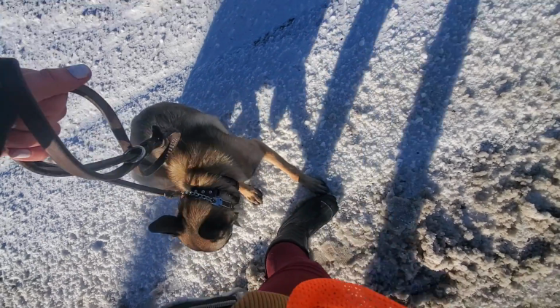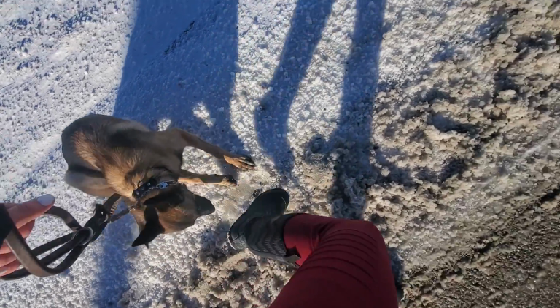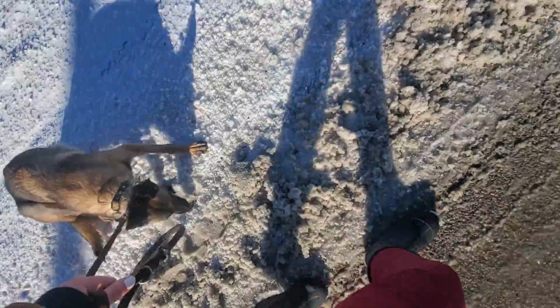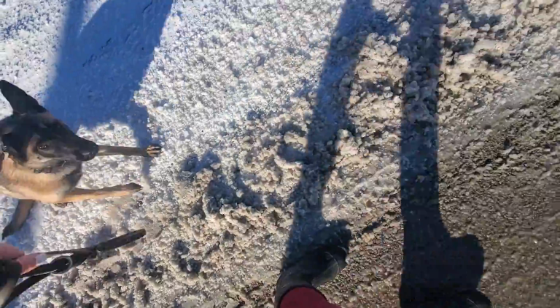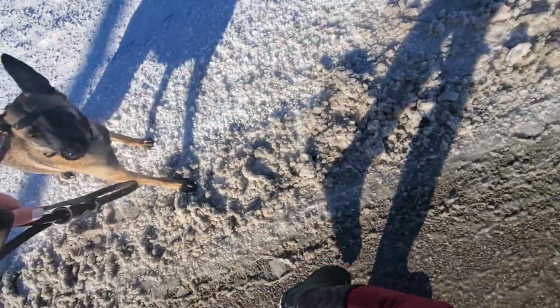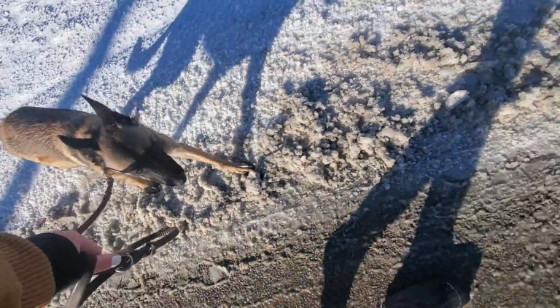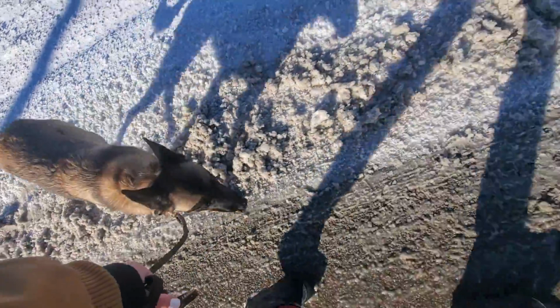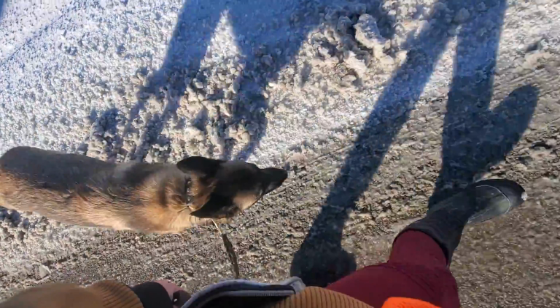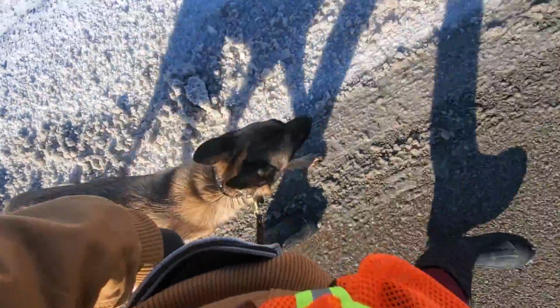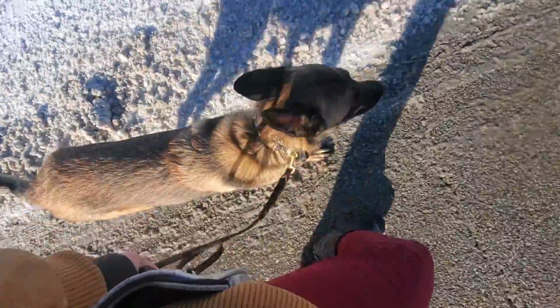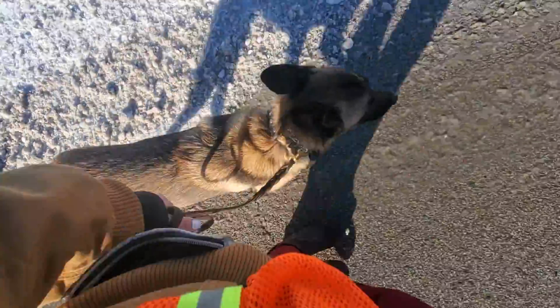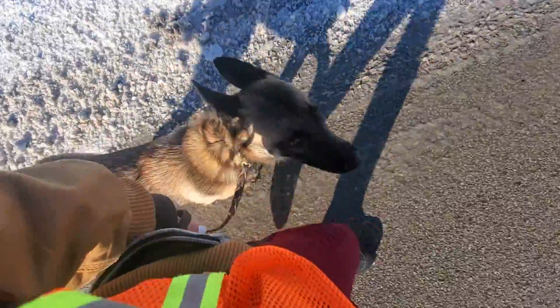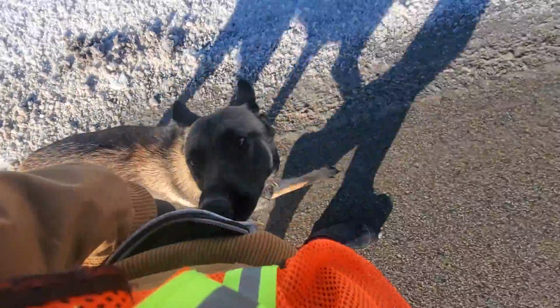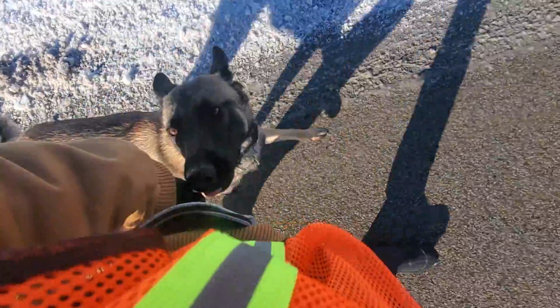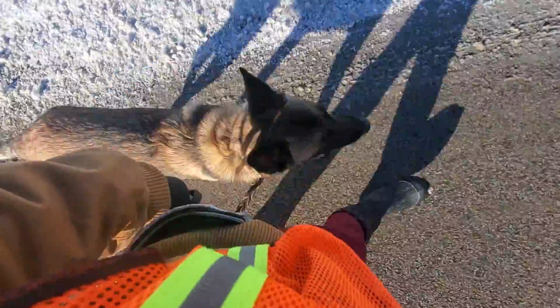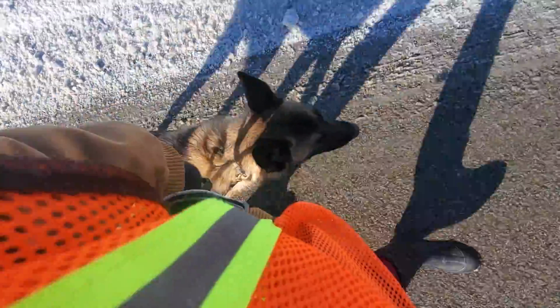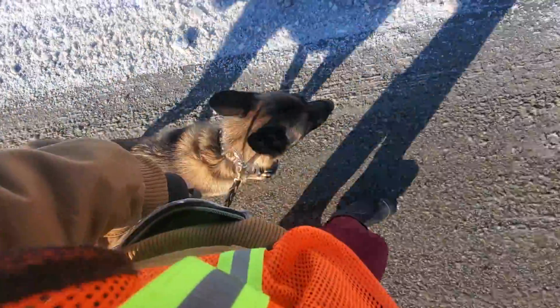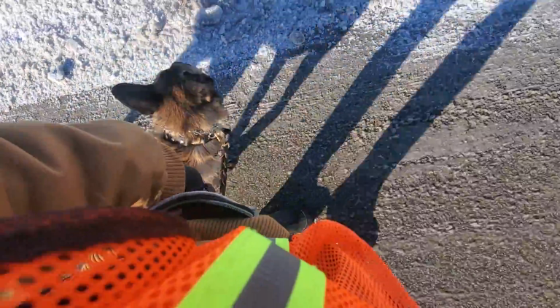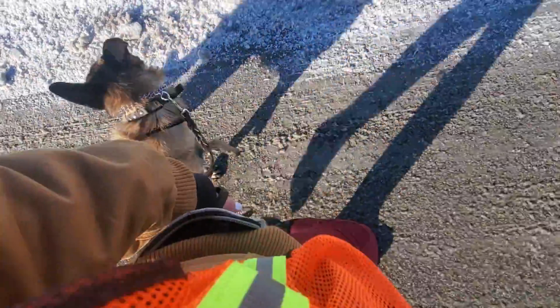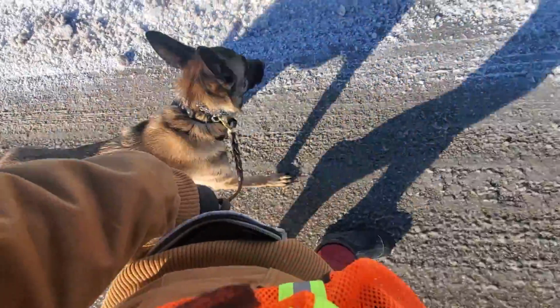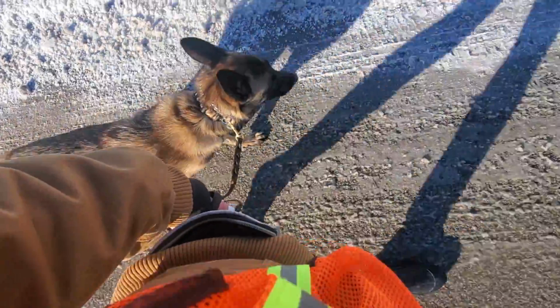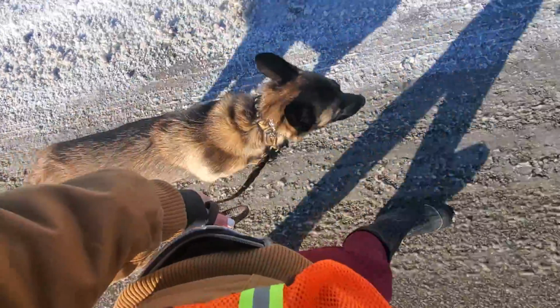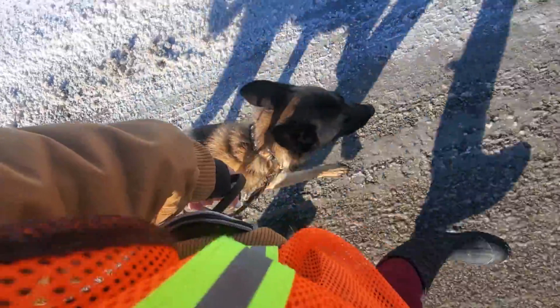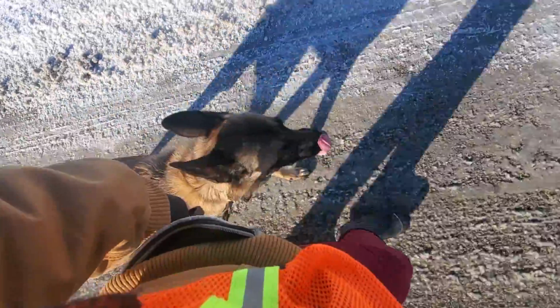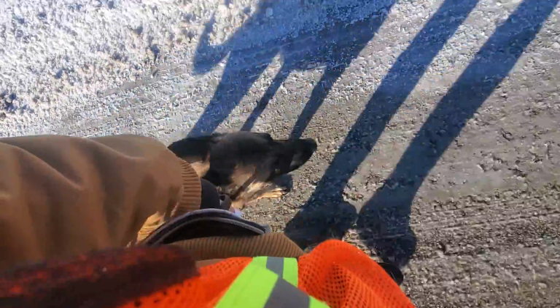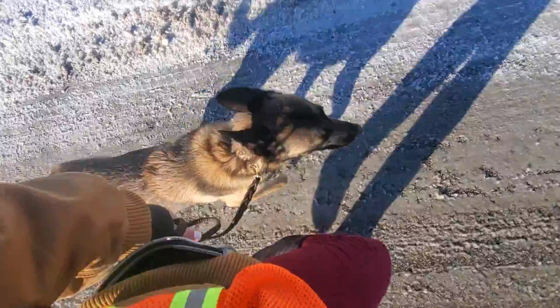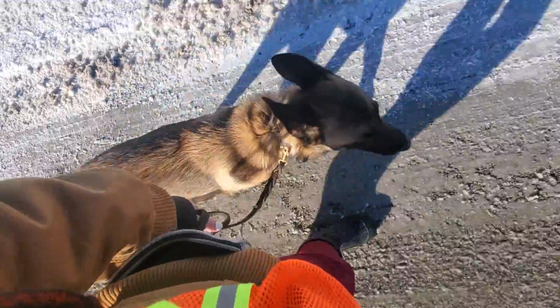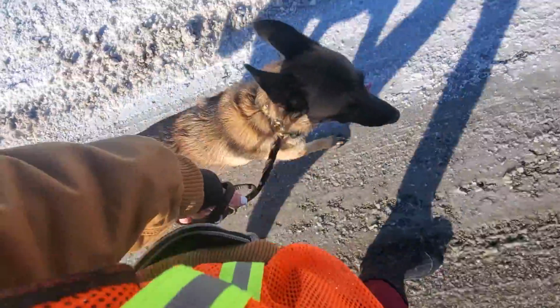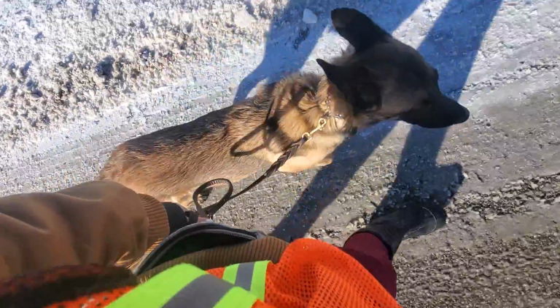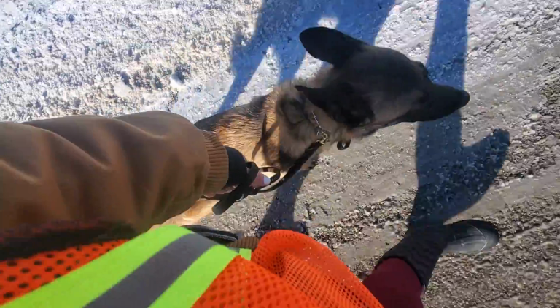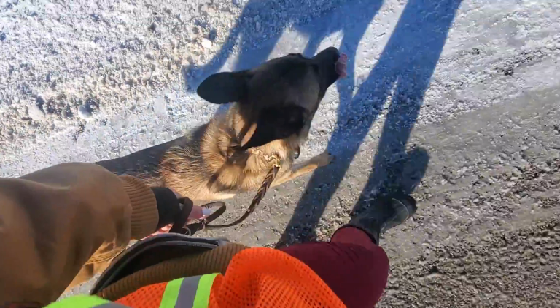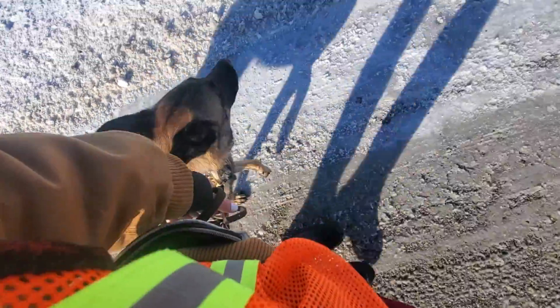Heel. Good job. So it's important whenever you take Maya for a walk that you have her heel with you. That way she's building the bond and she's not pulling all over the place.